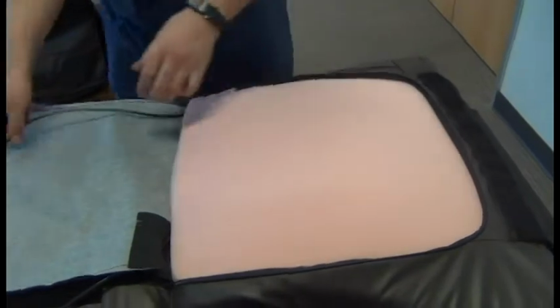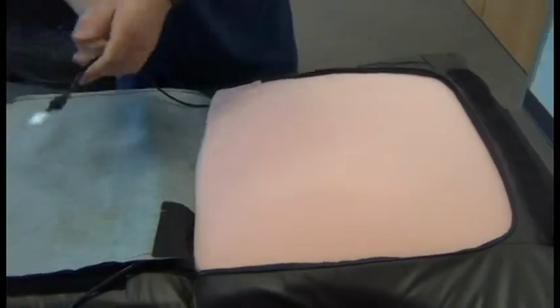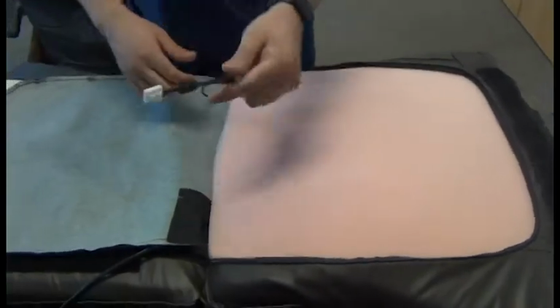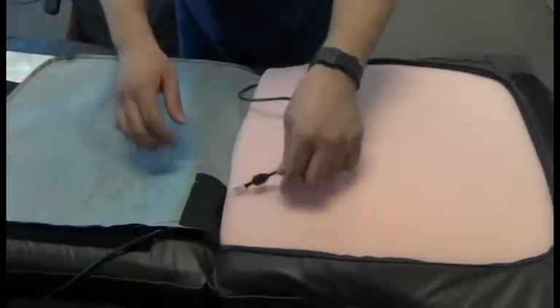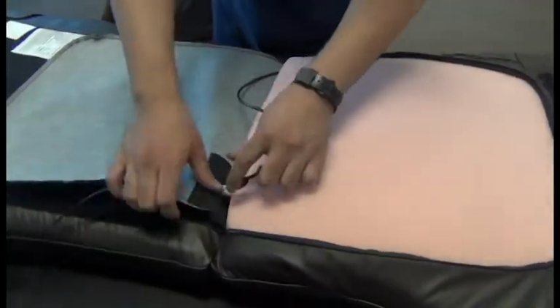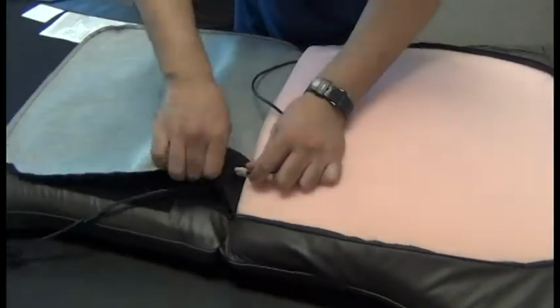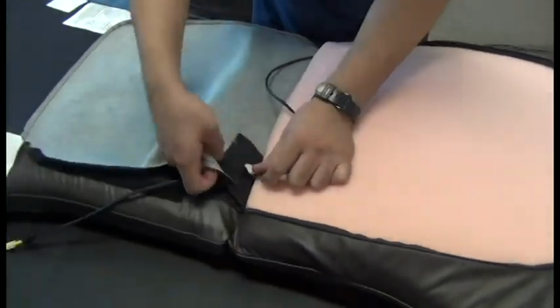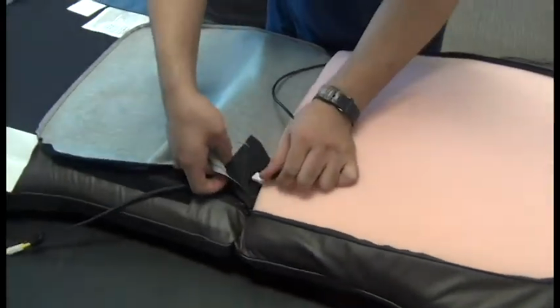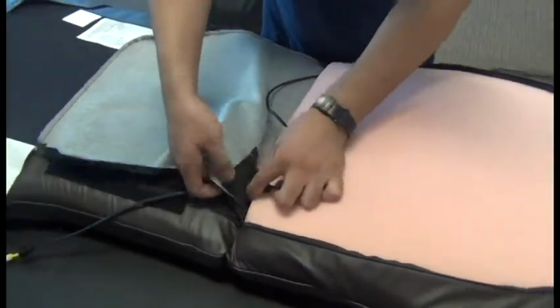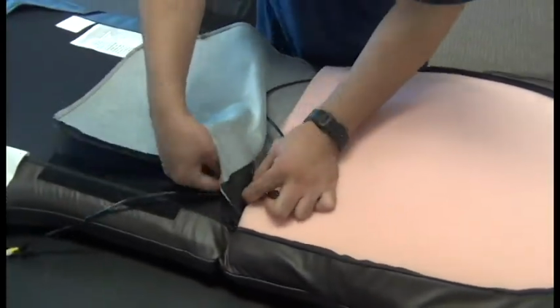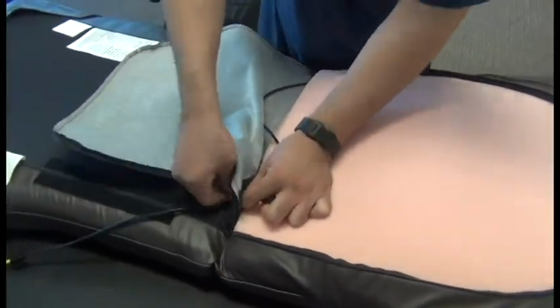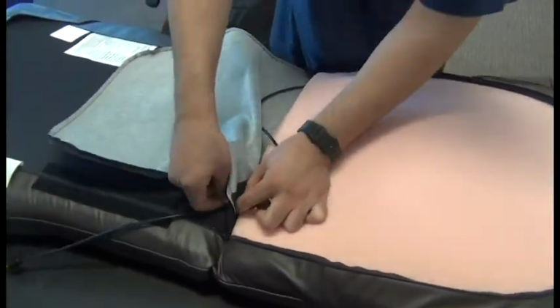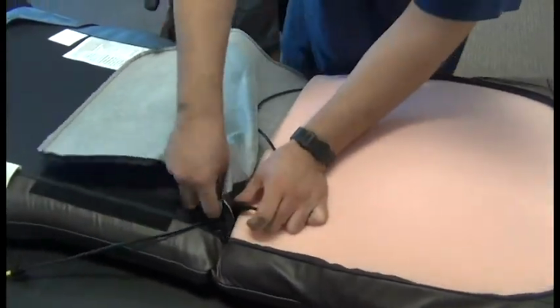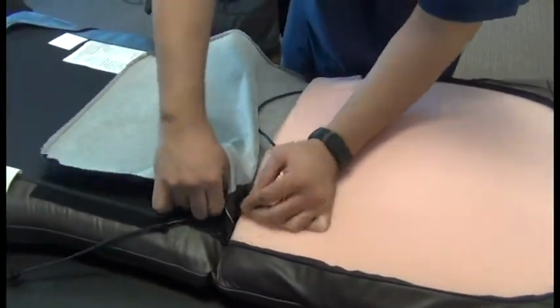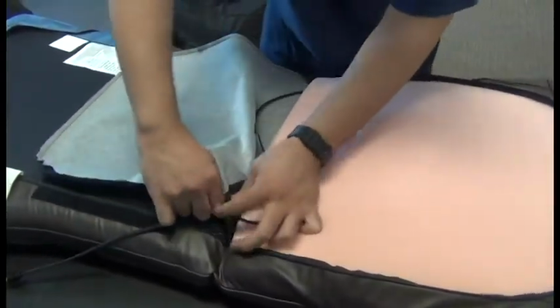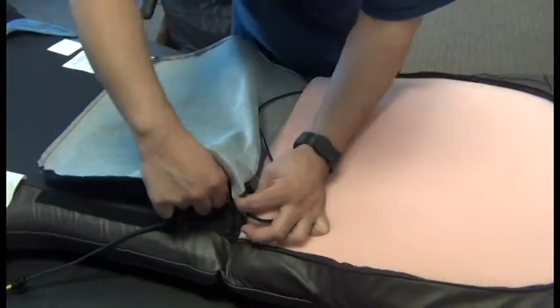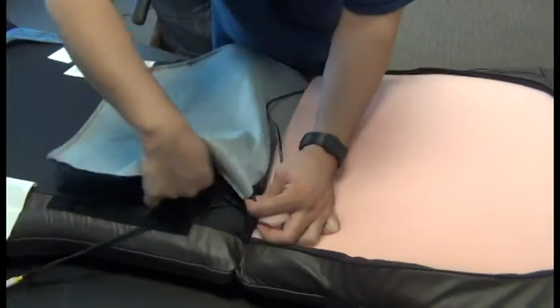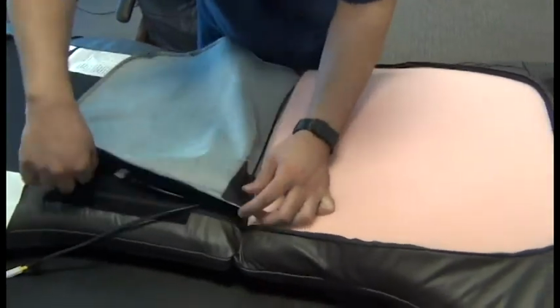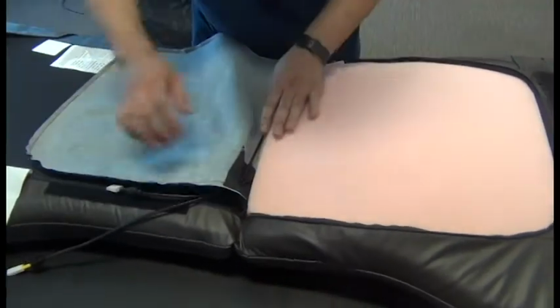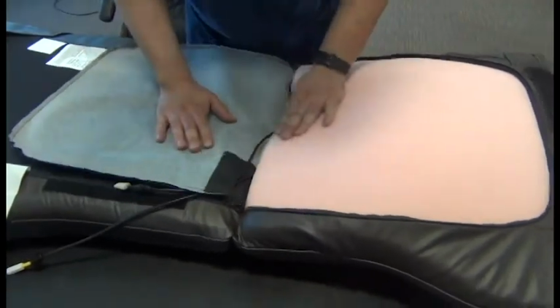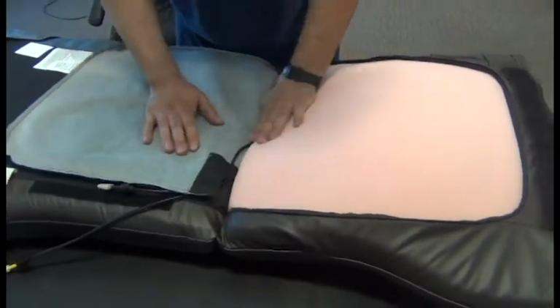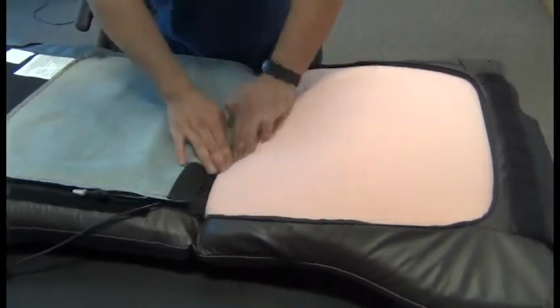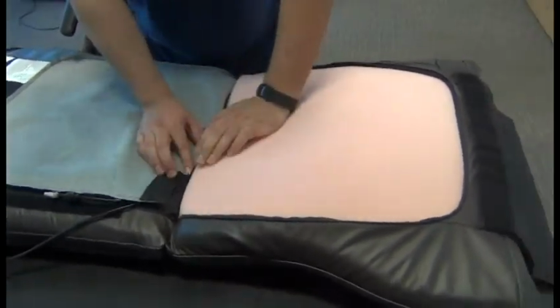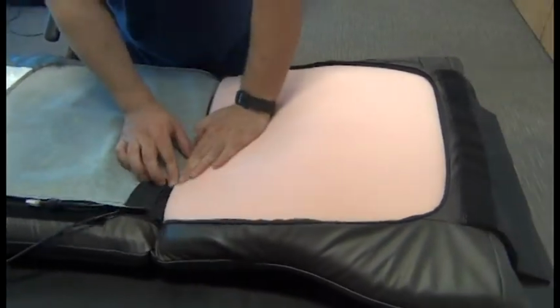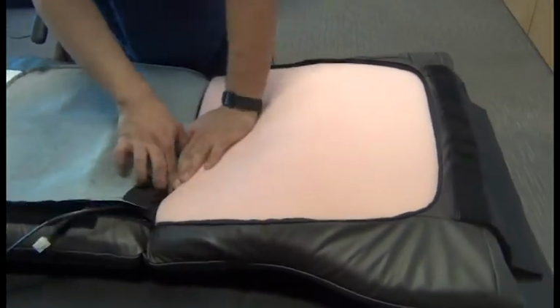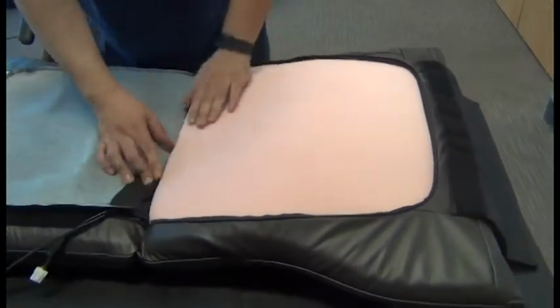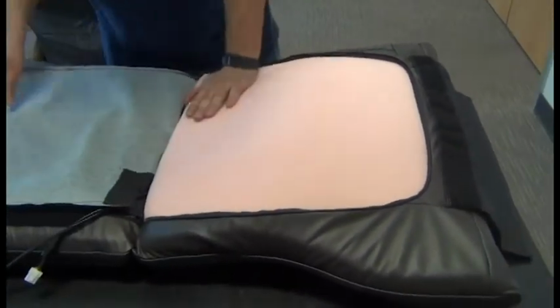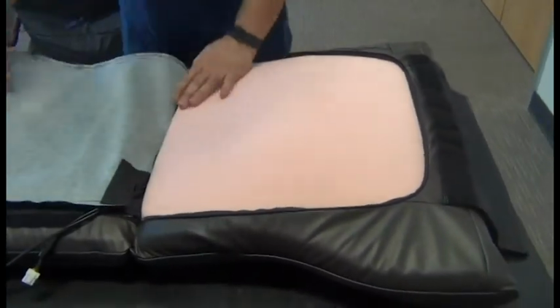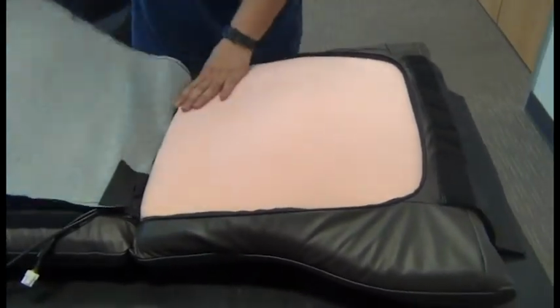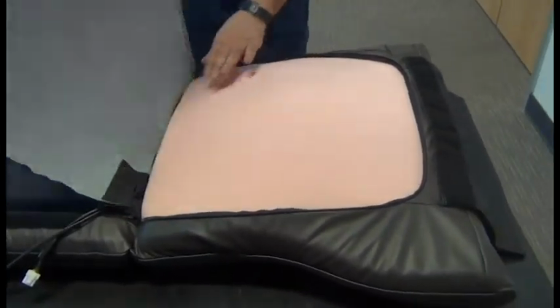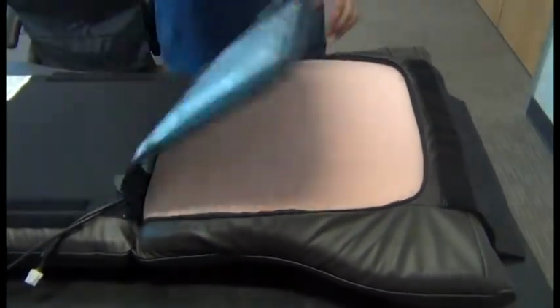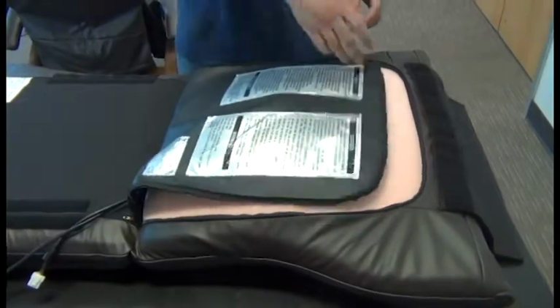Once it's all nice and even, we can thread that black cable through the hole in the pad, taking up all the slack, and then close the zipper.